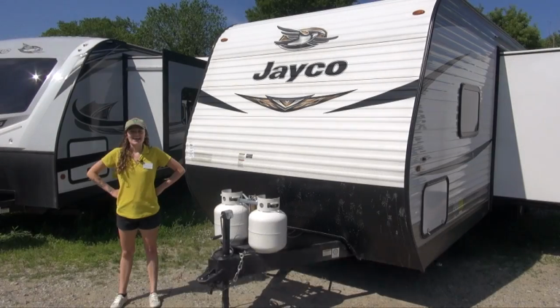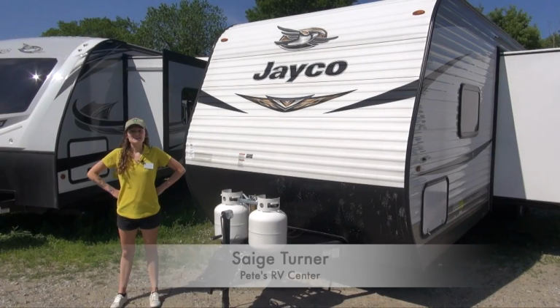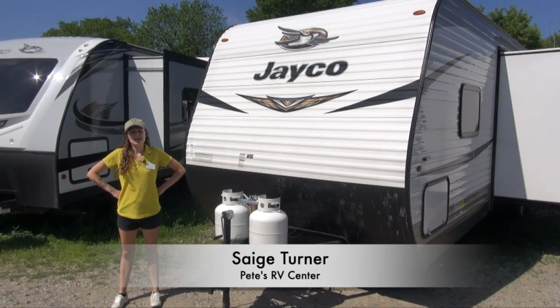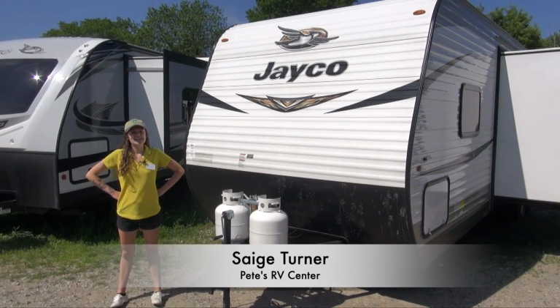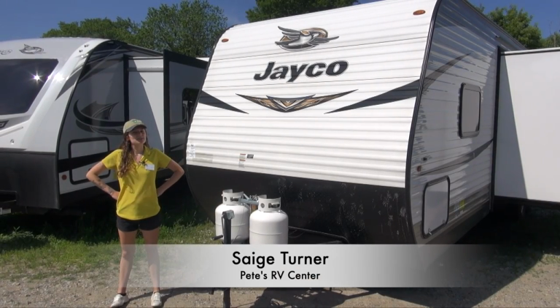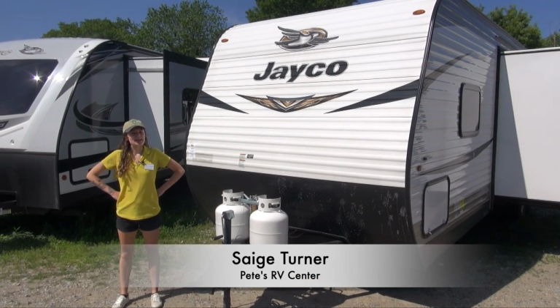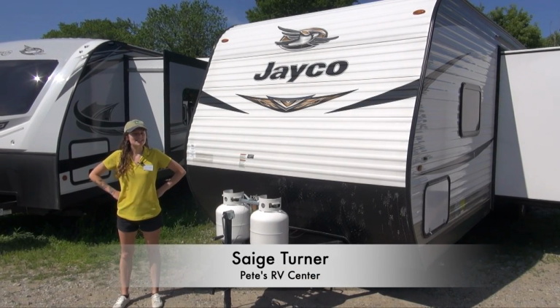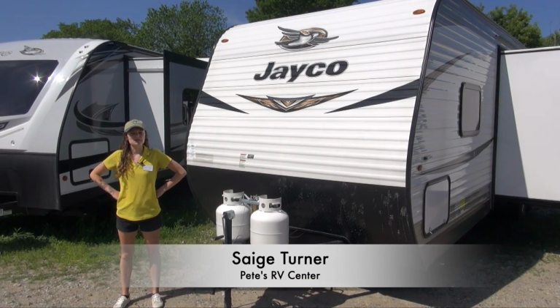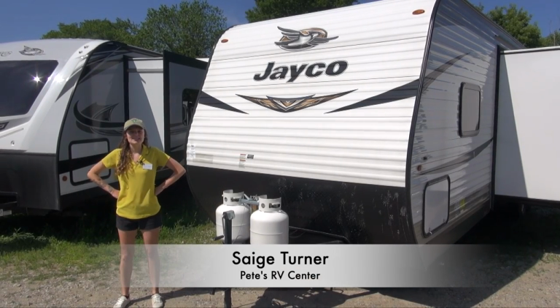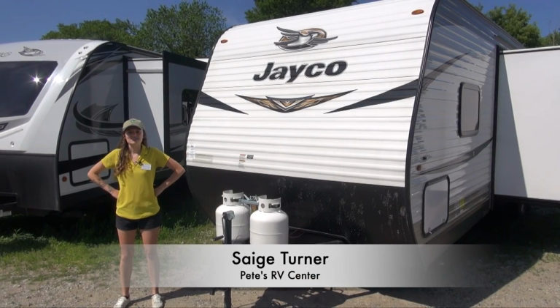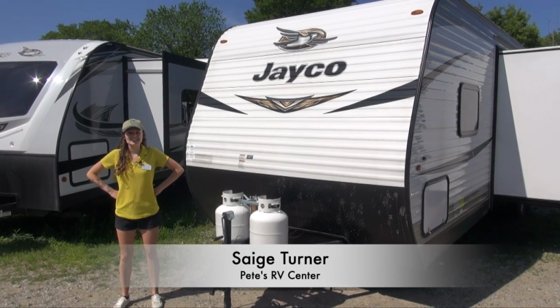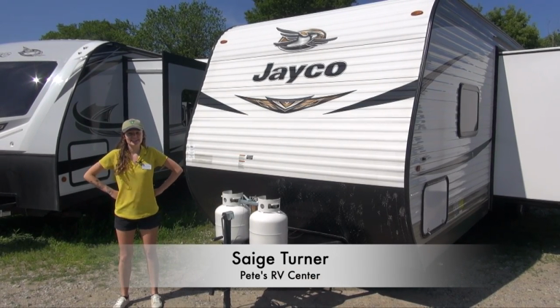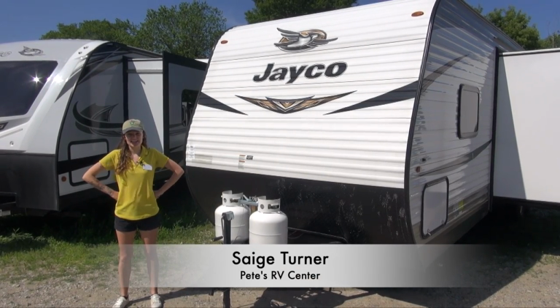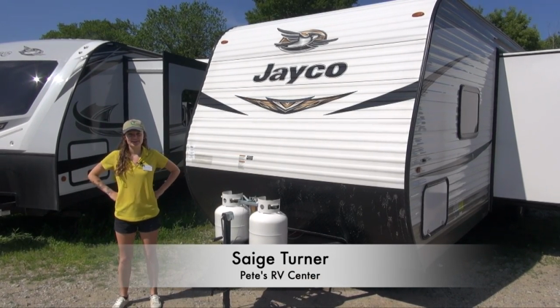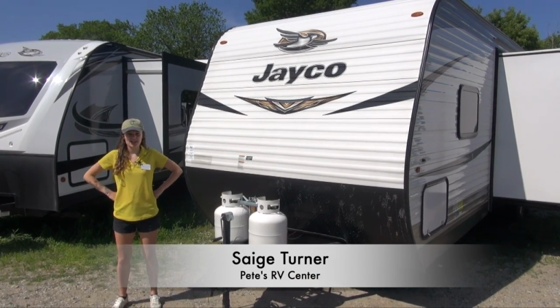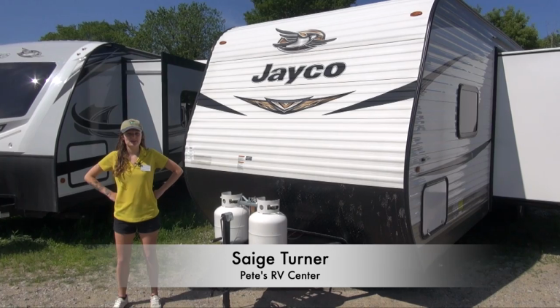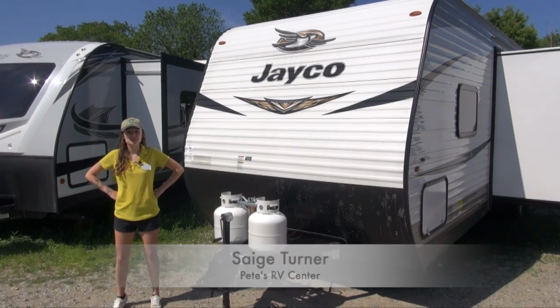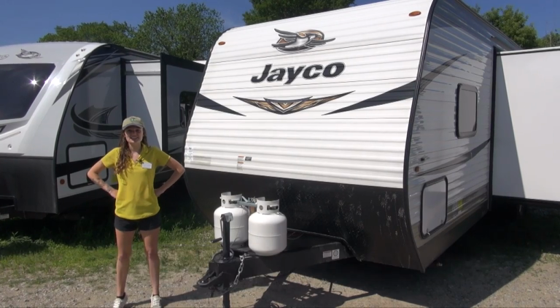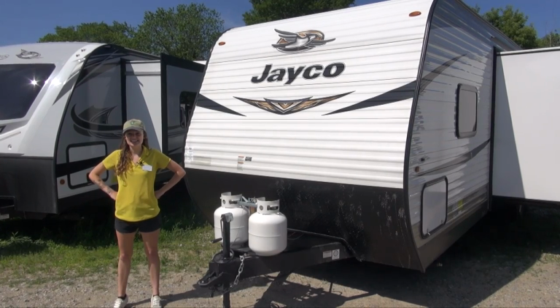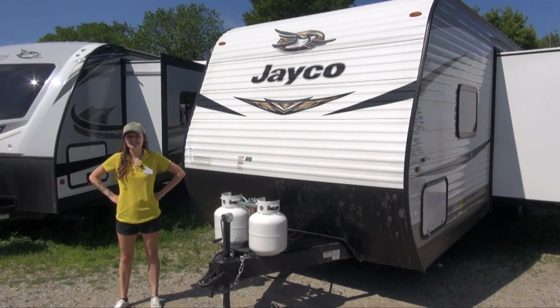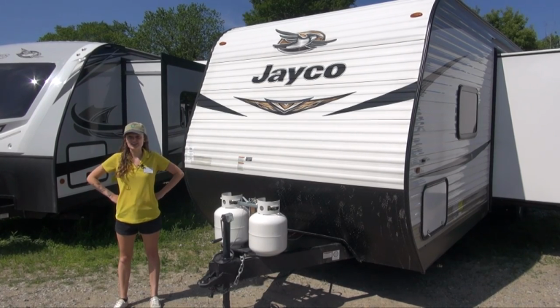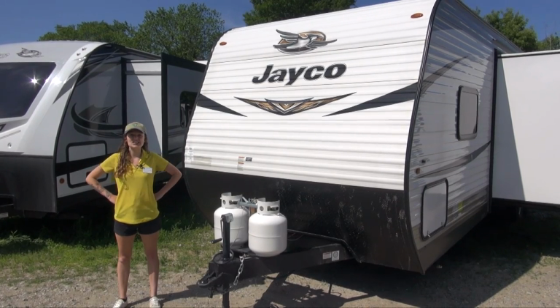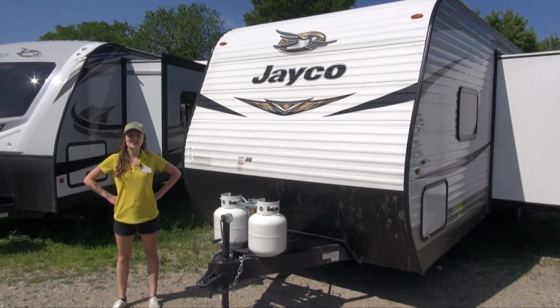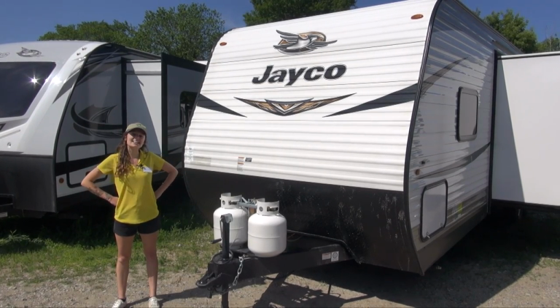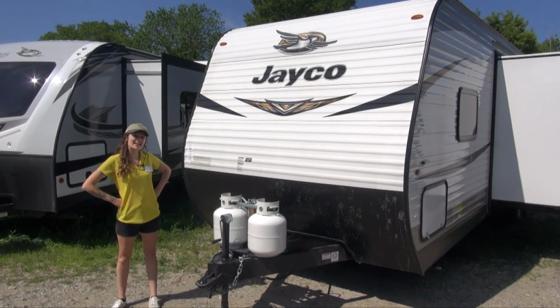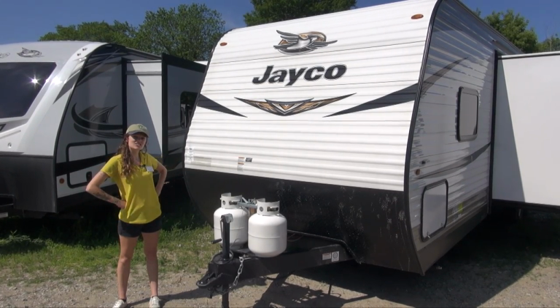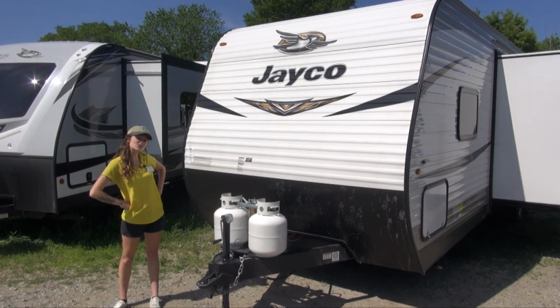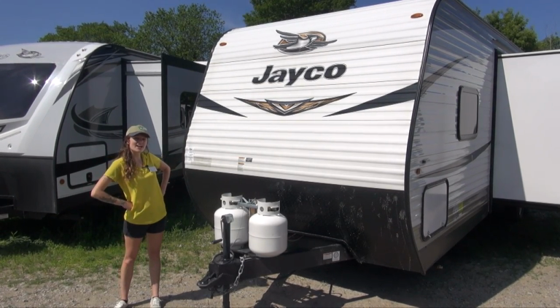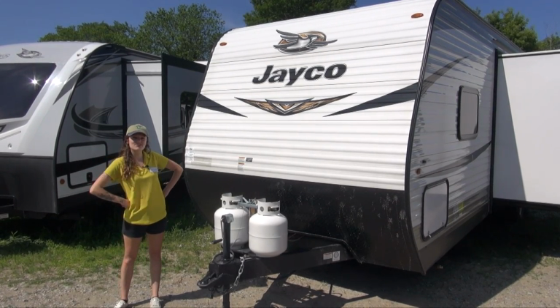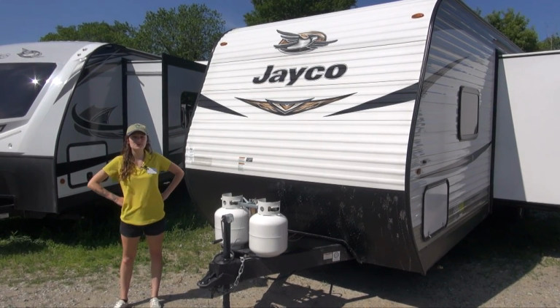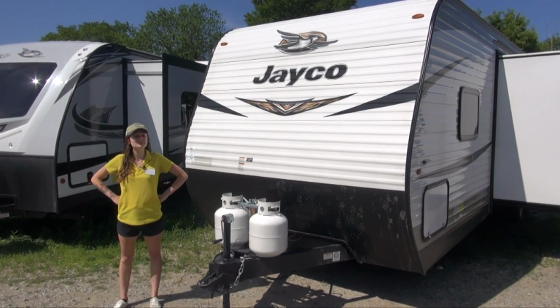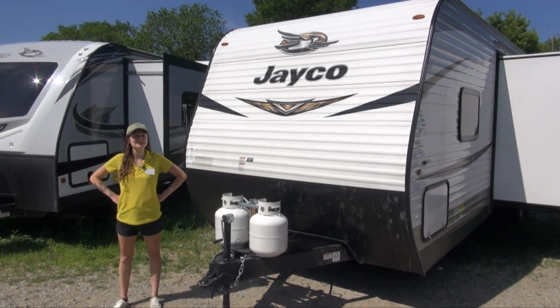How's it going, happy campers? My name is Sage with Pete's RV TV. Today we're here to talk about the 2019 Jayco J-Flight SLX 294 QB.